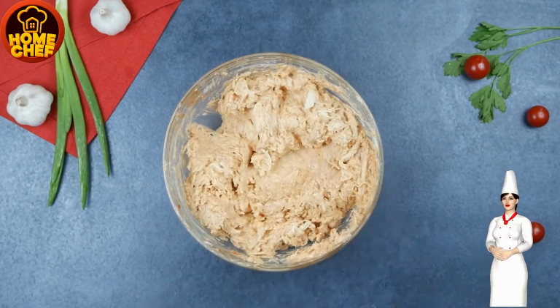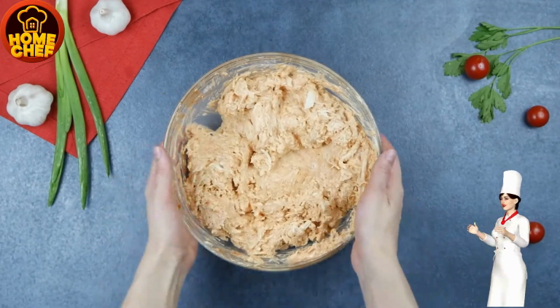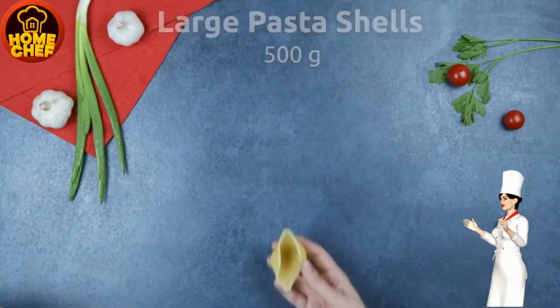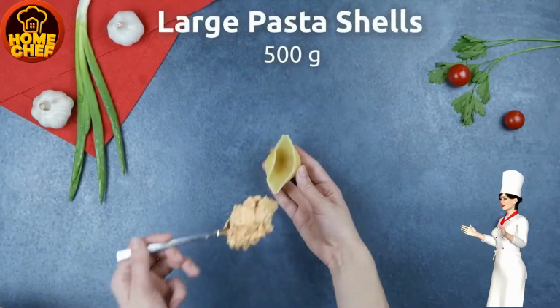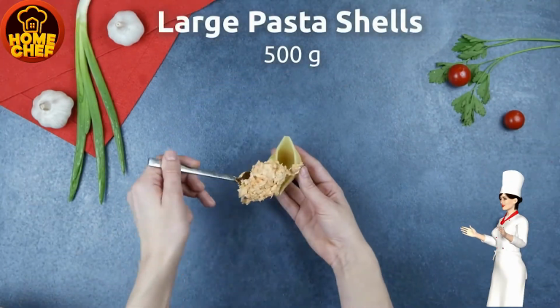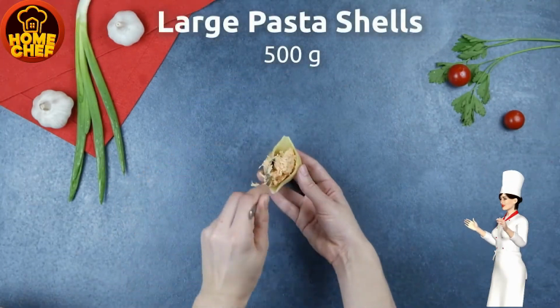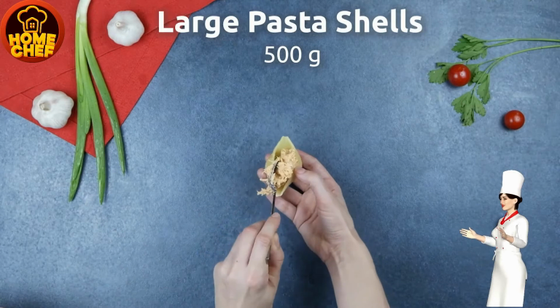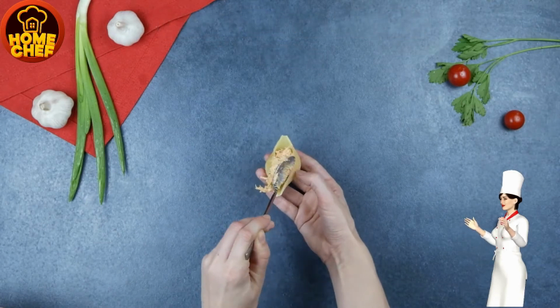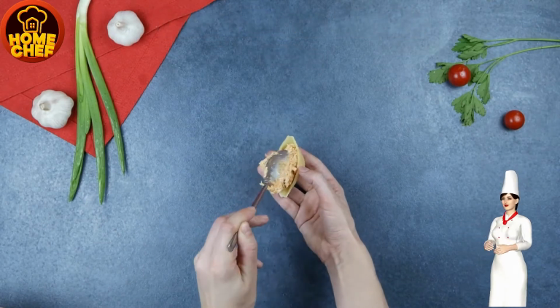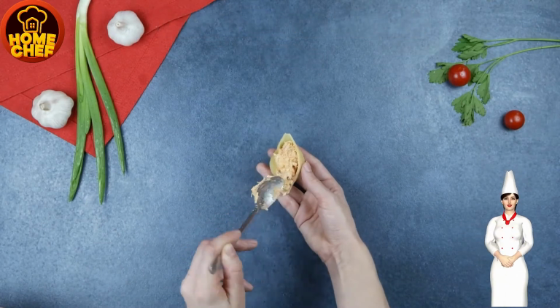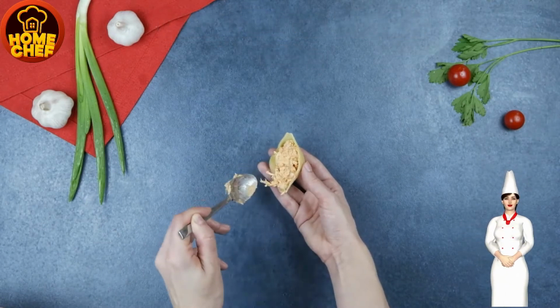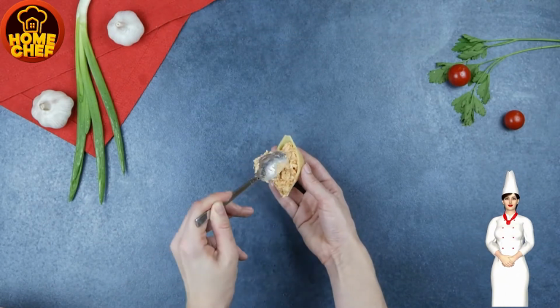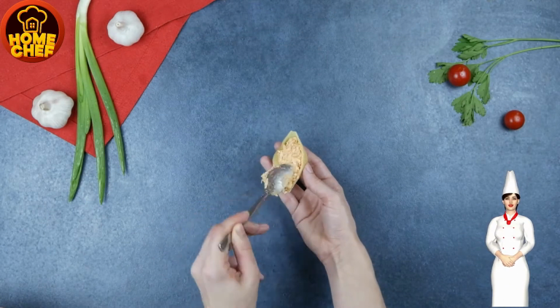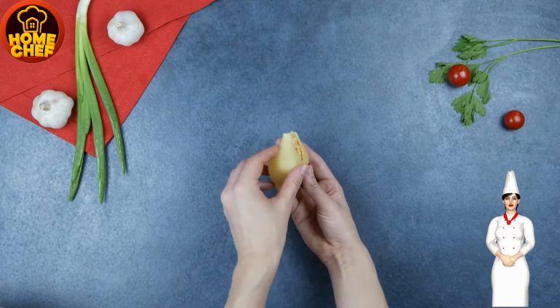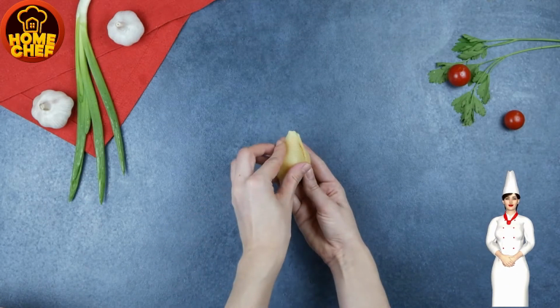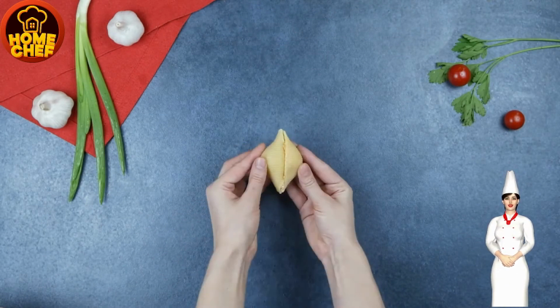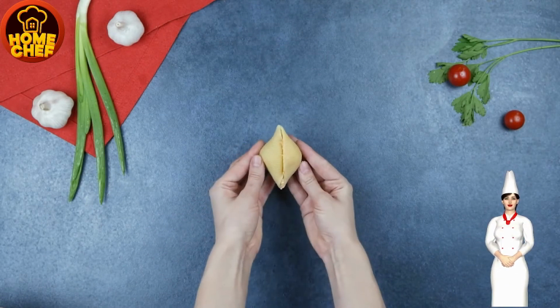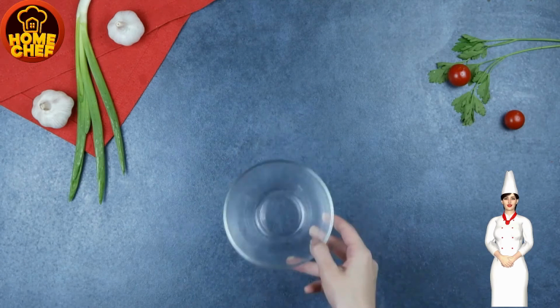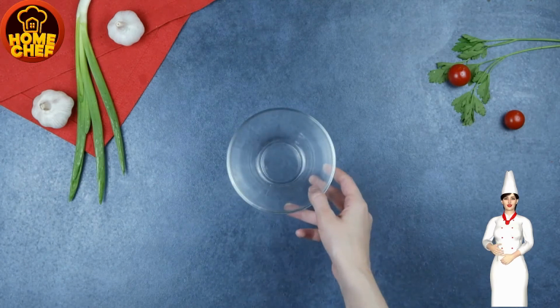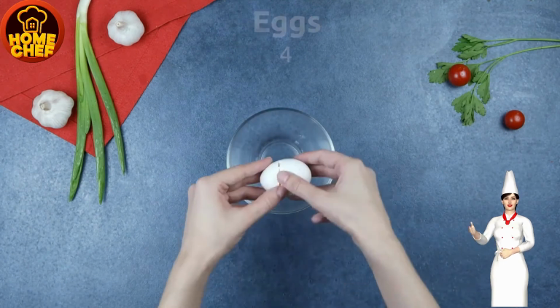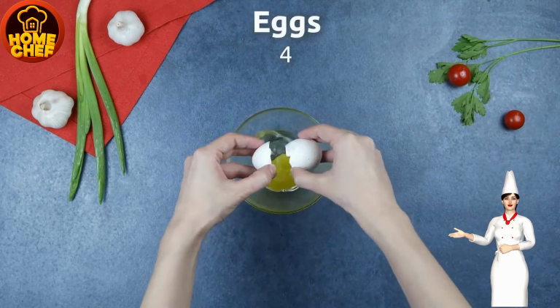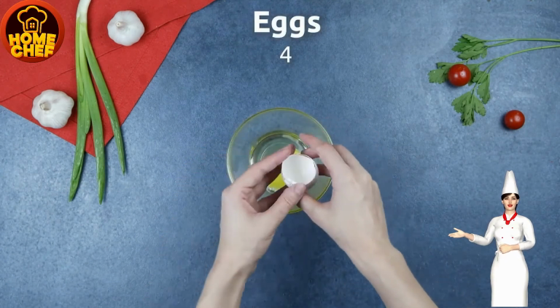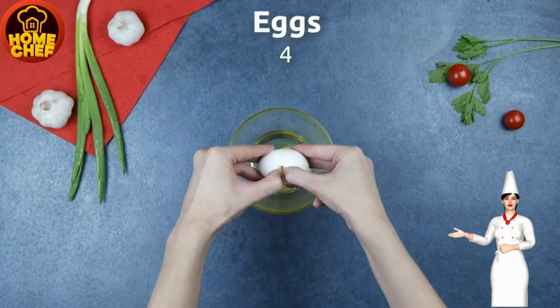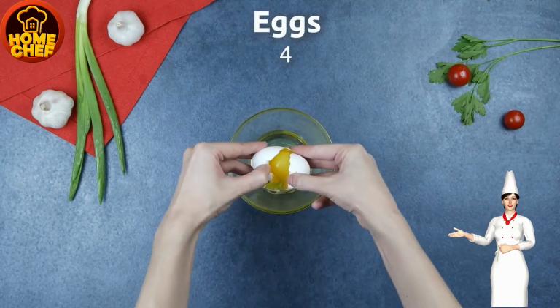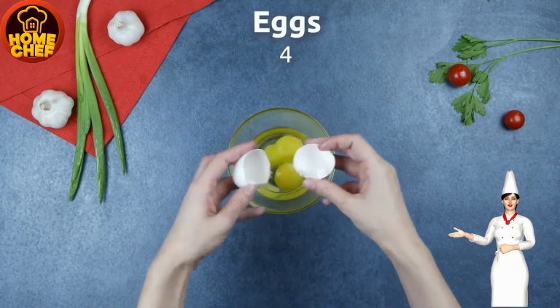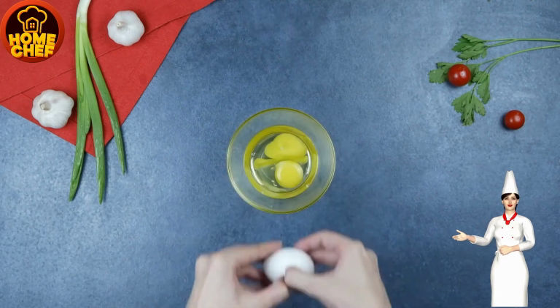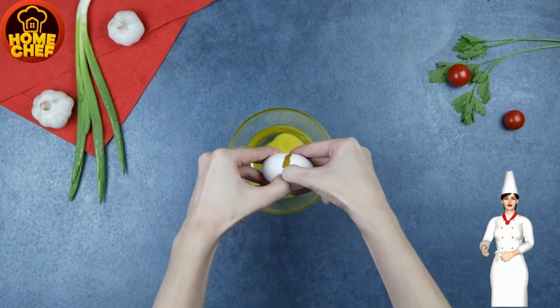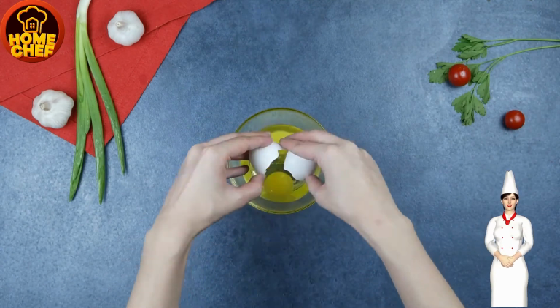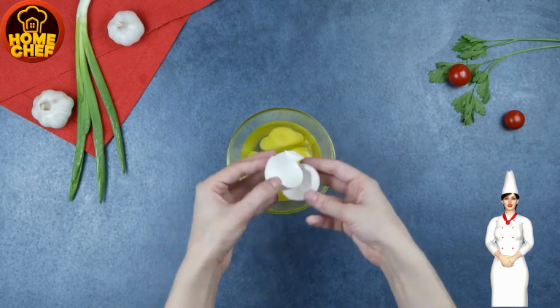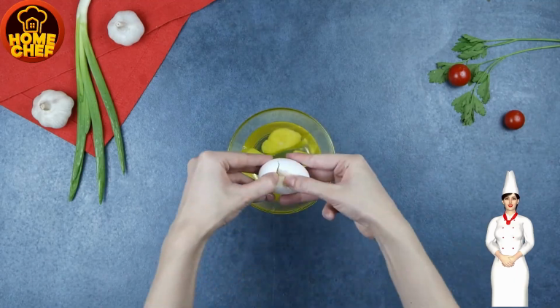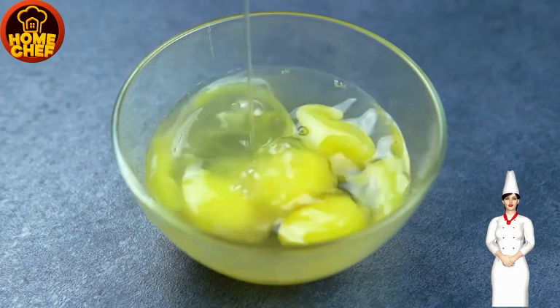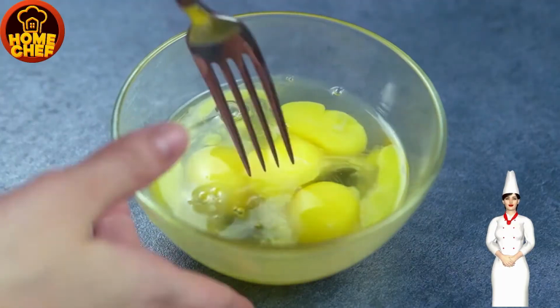Now take large pasta shells and fill each shell with the filling that we prepared. Then cover the shell with another shell. Take a bowl and add flour in it, take another bowl and add four beaten eggs, and prepare one bowl of bread crumbs.